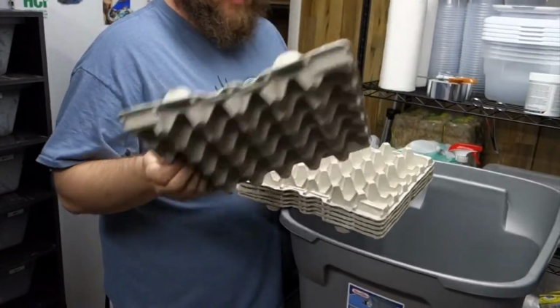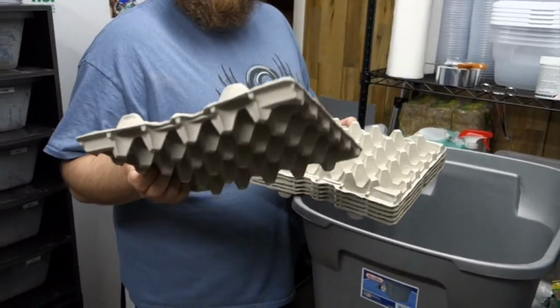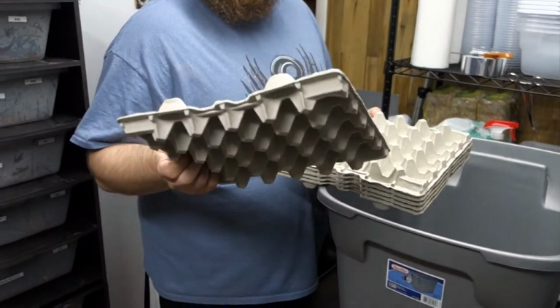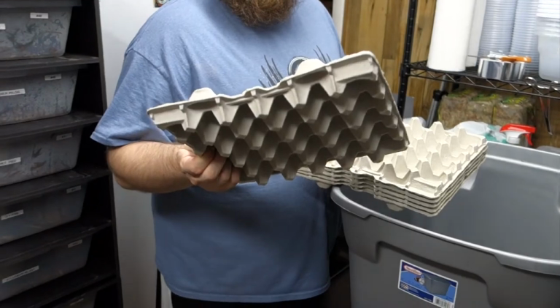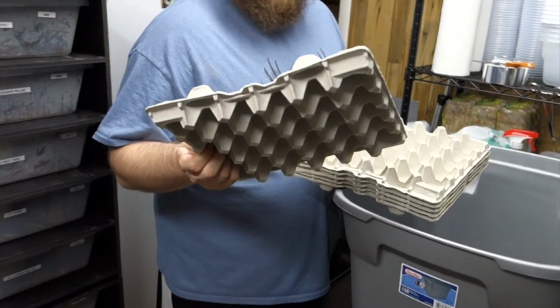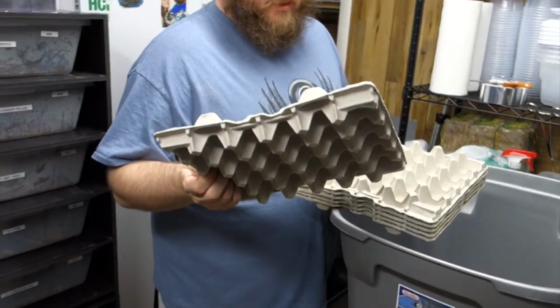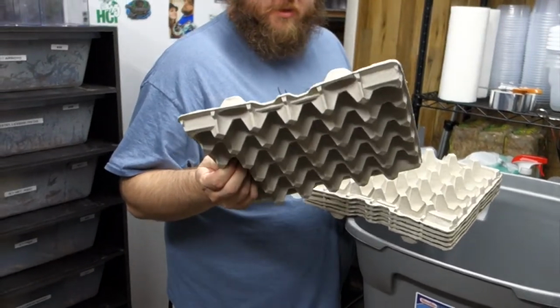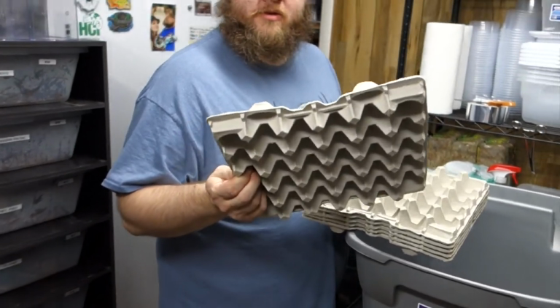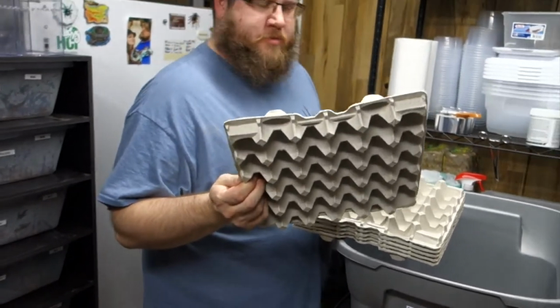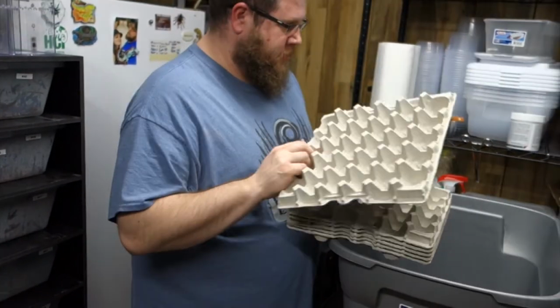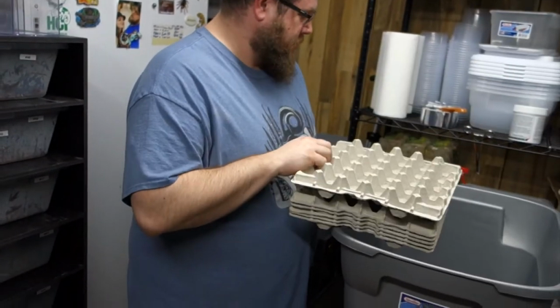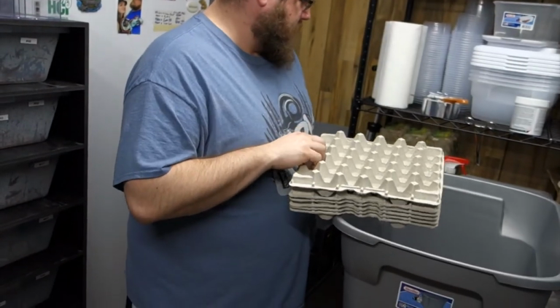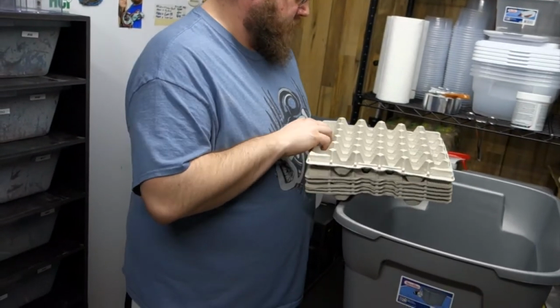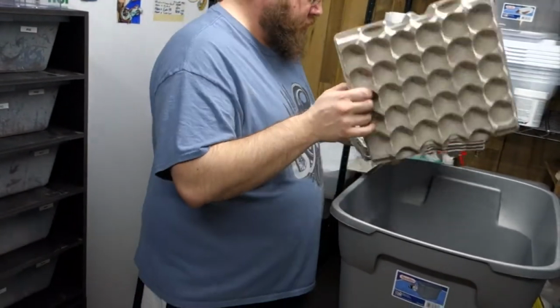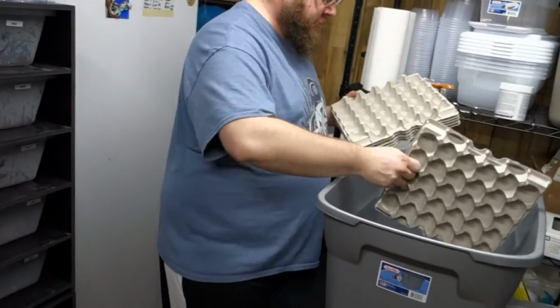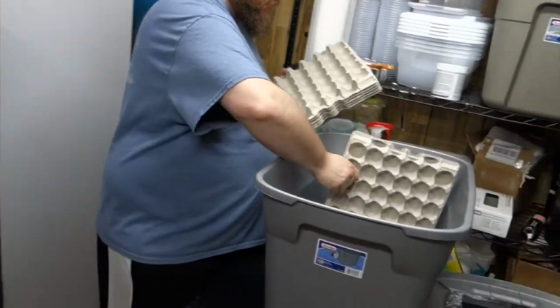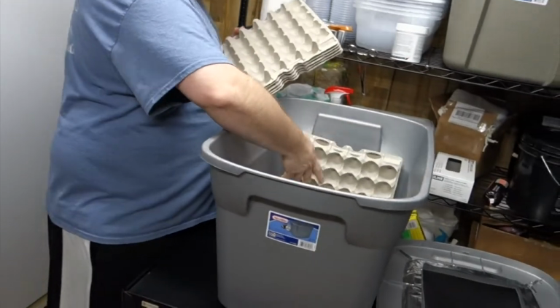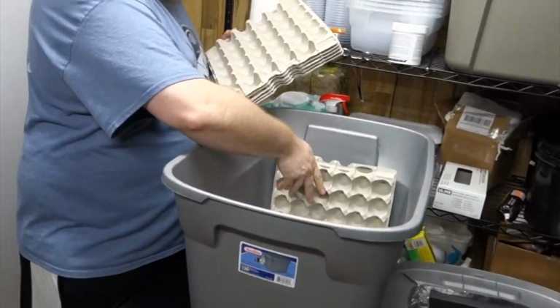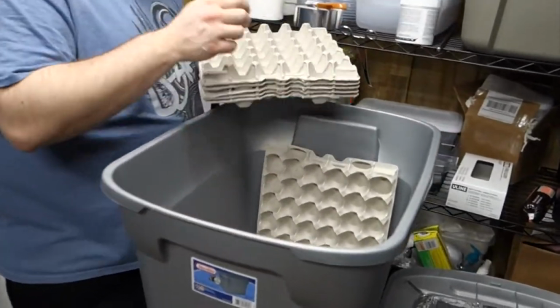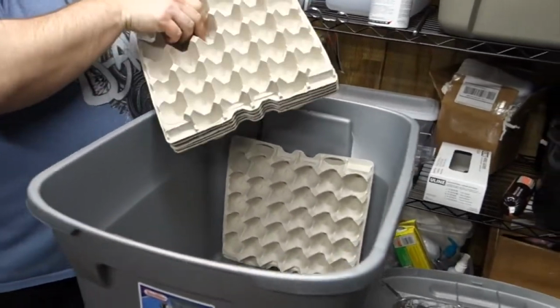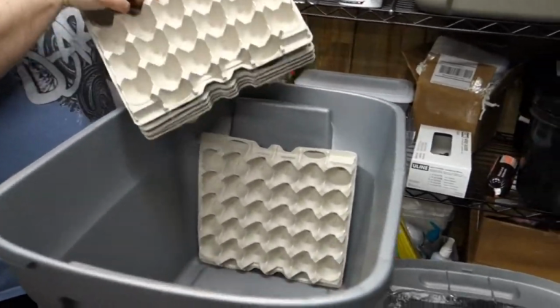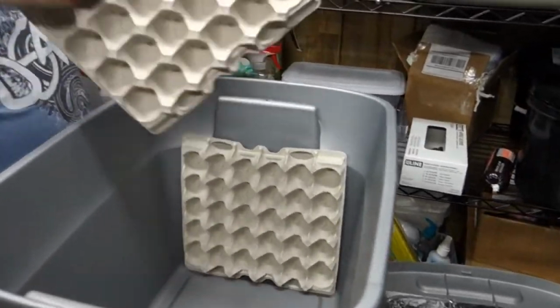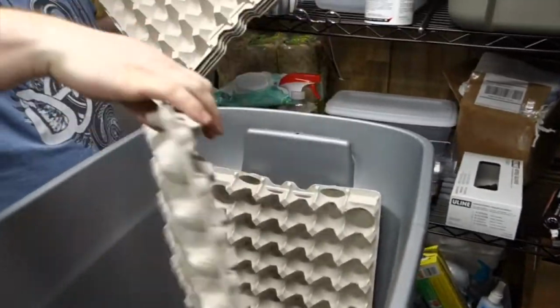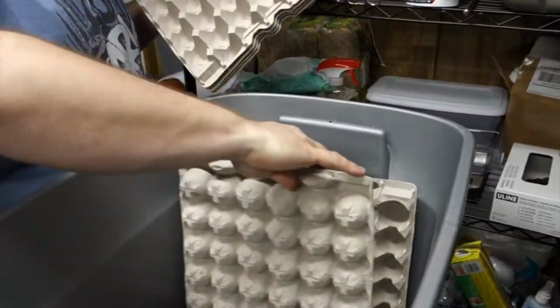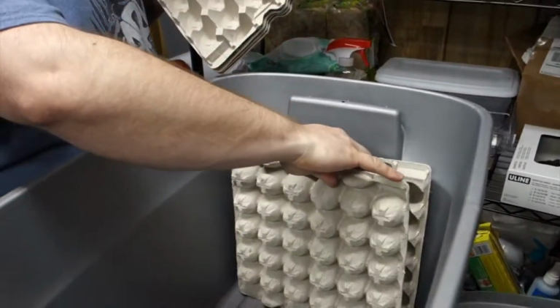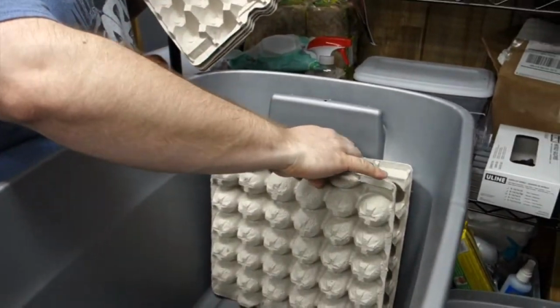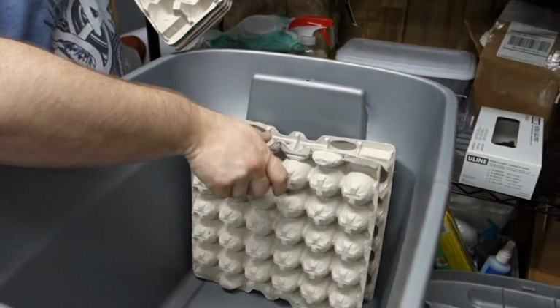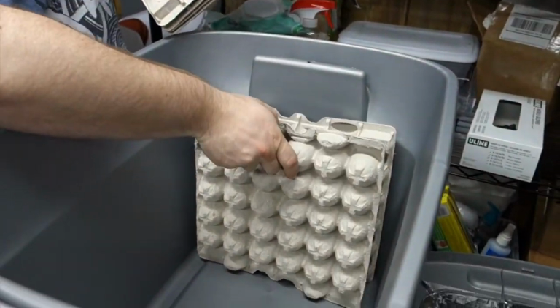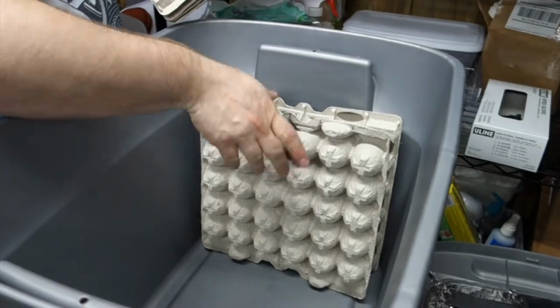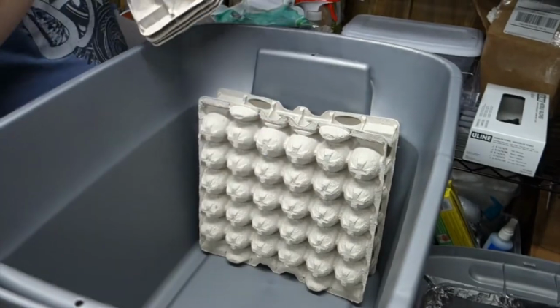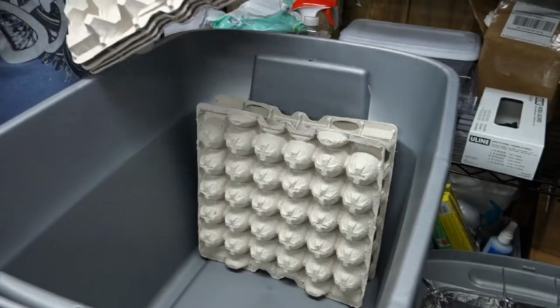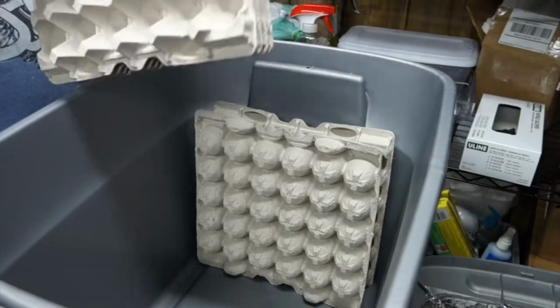You put these in — this is where they live. Kind of stagger them back and forth so they don't reconnect. This is the egg crate material that gives them surfaces to hide and live on inside the container.